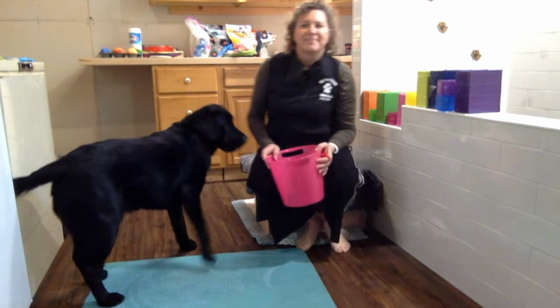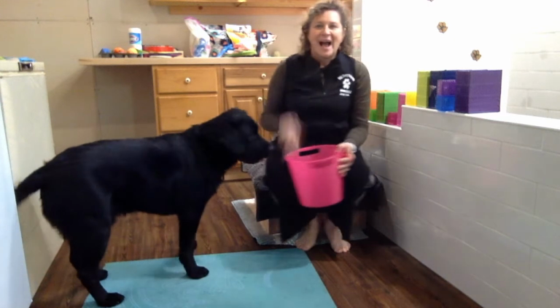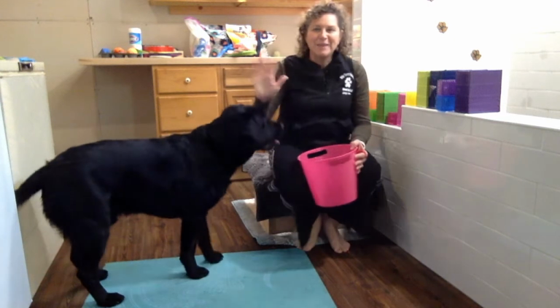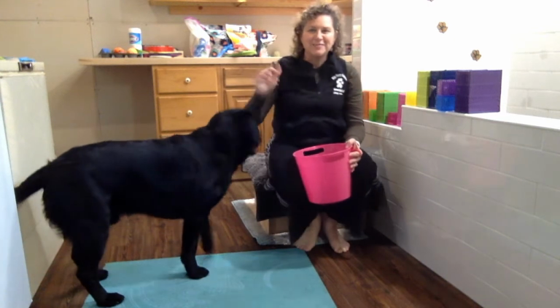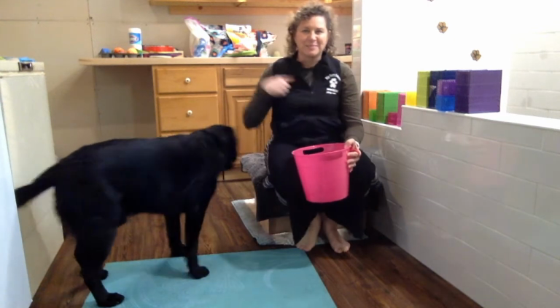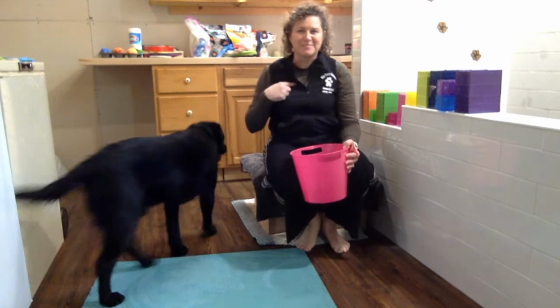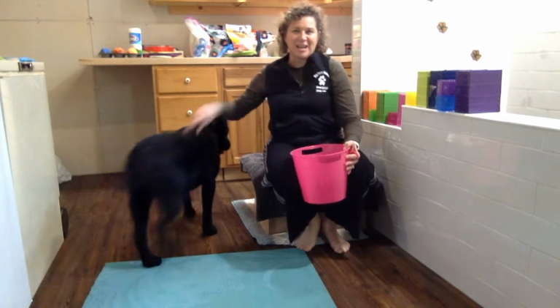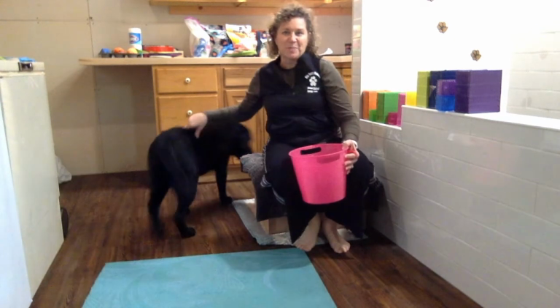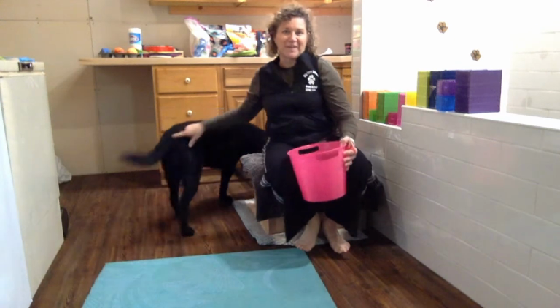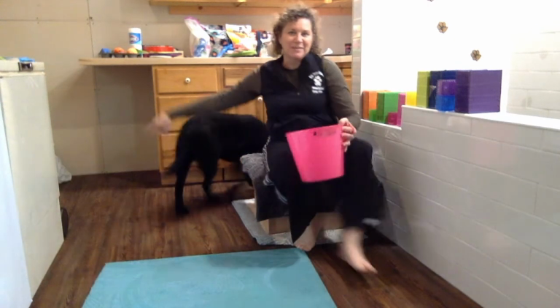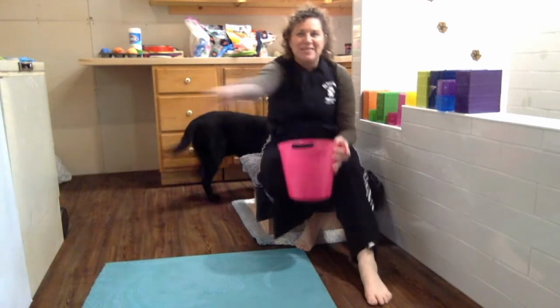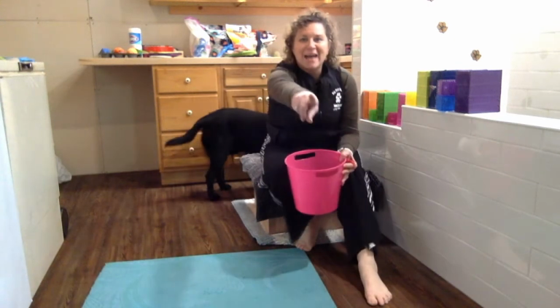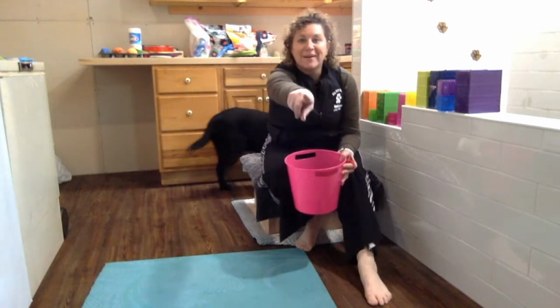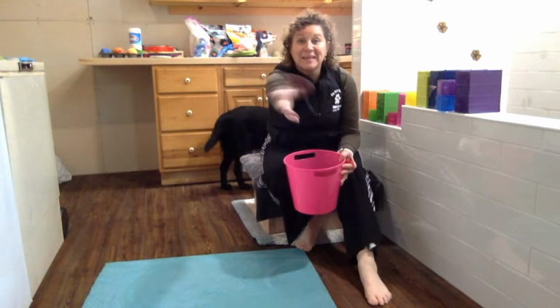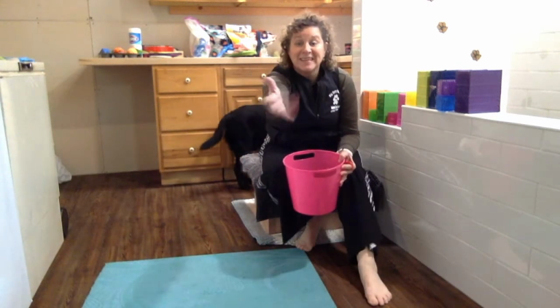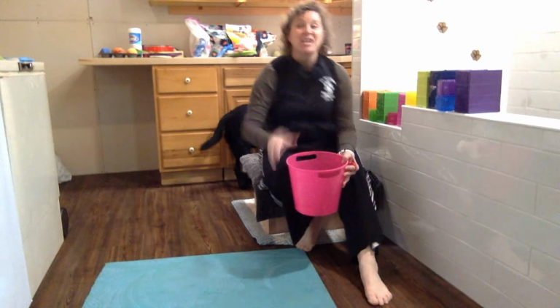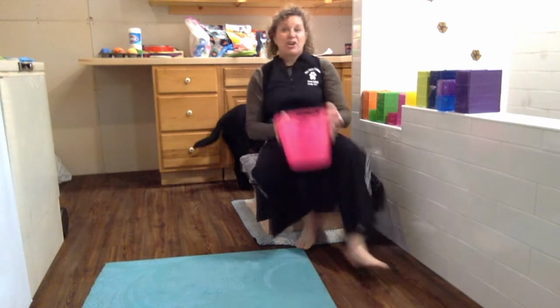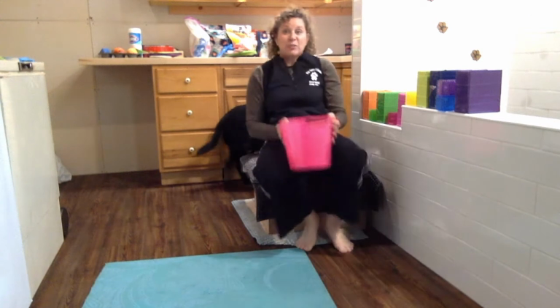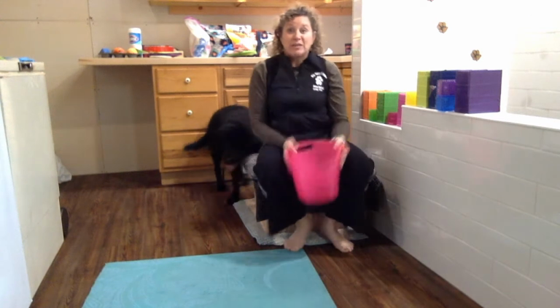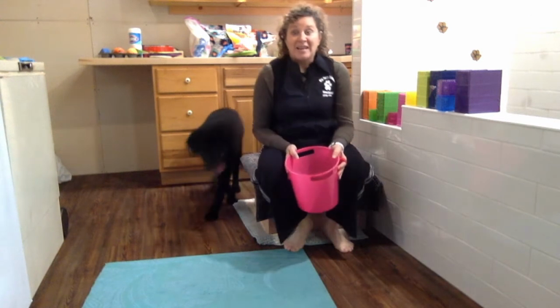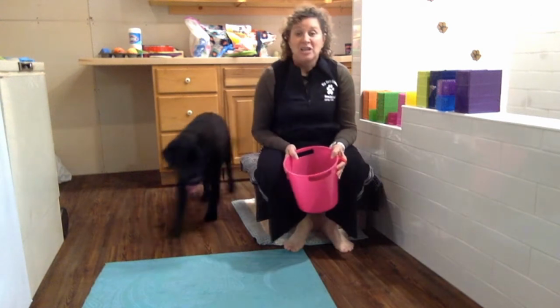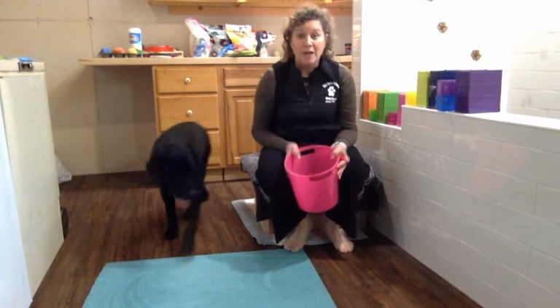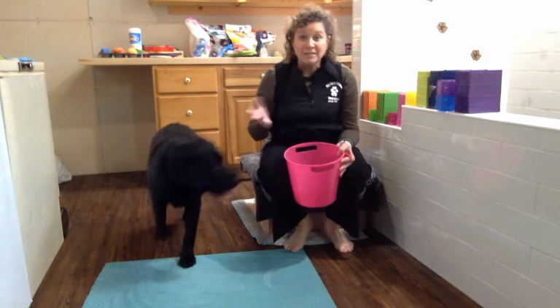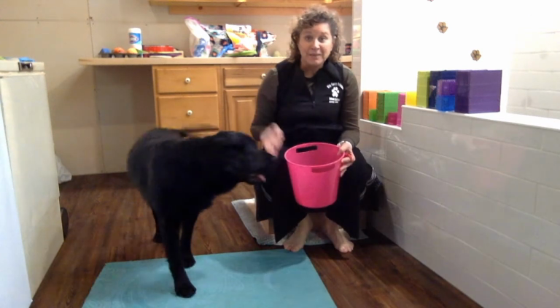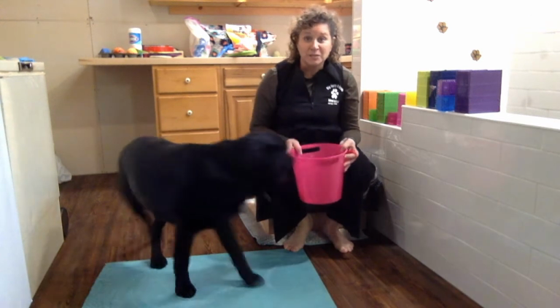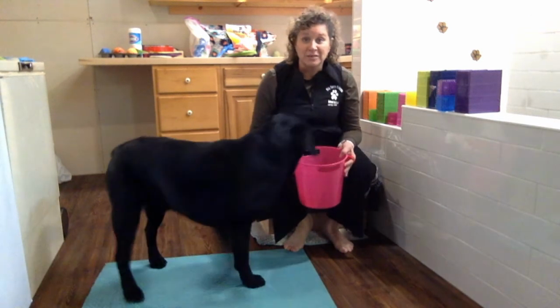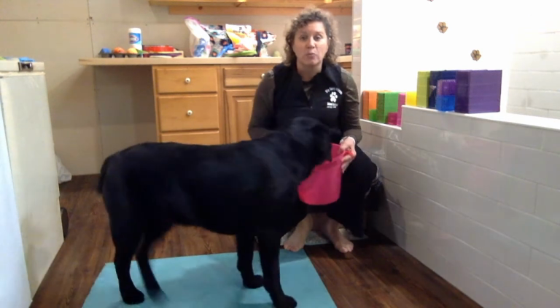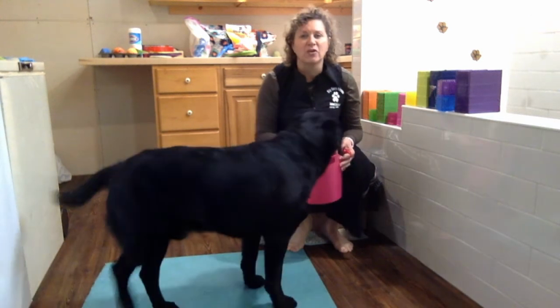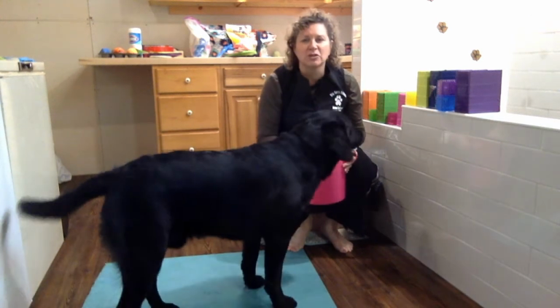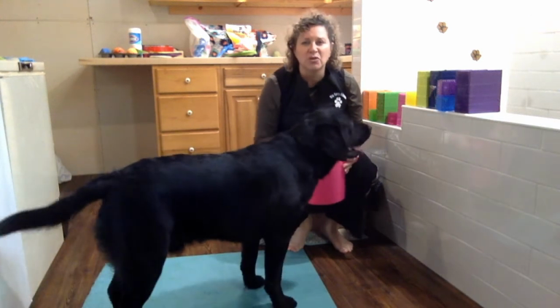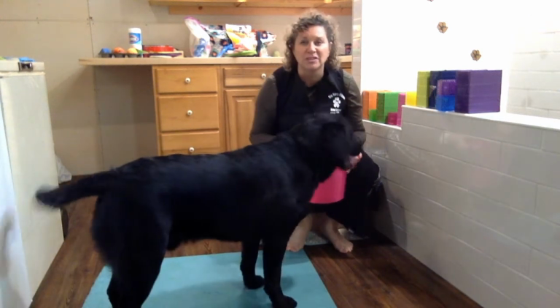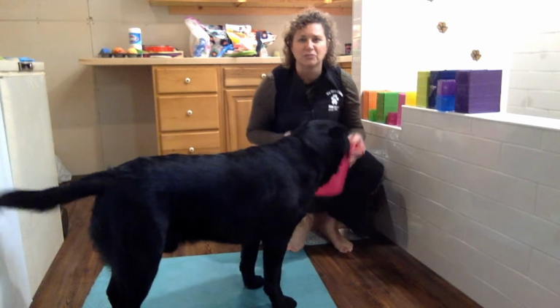Hi BFAPs, it's Mrs. Marsh and Cooper coming to you live from our basement. Here's where we train. So now we're inside because it's wintertime, but we are here to show you his new trick.